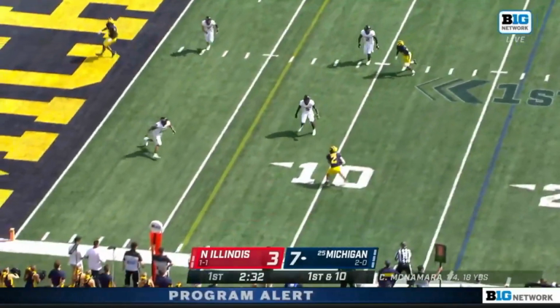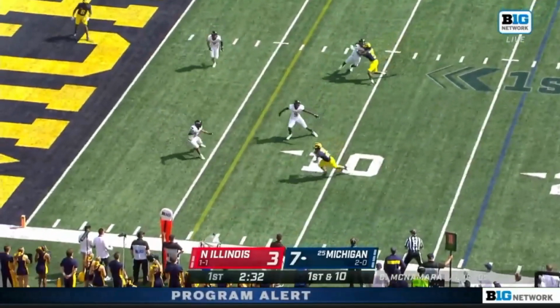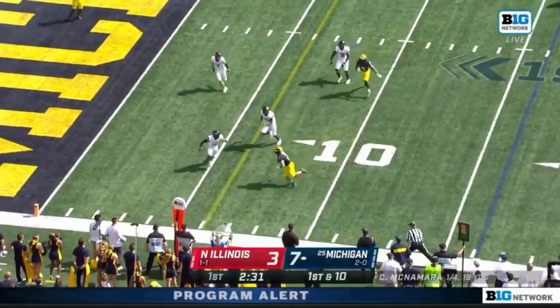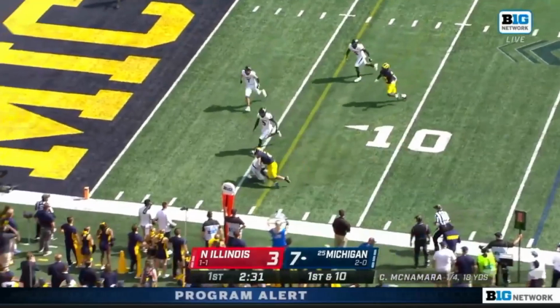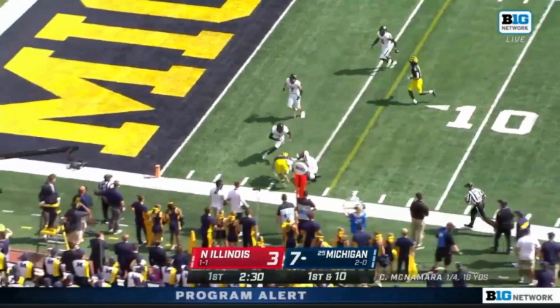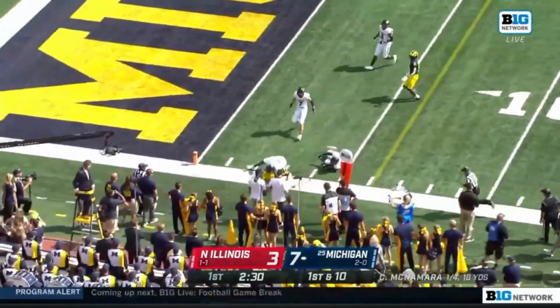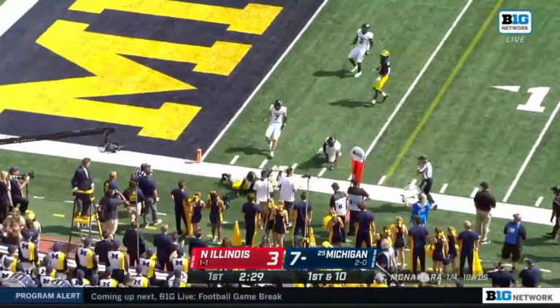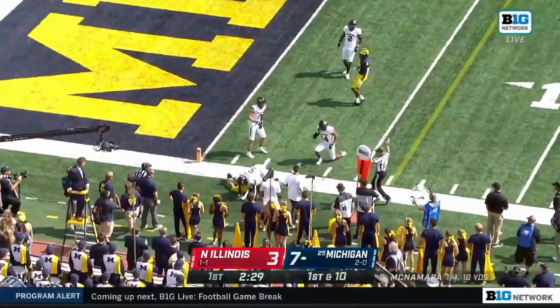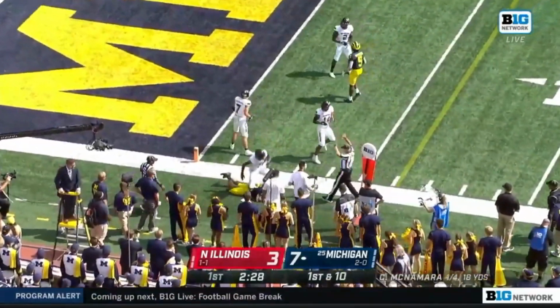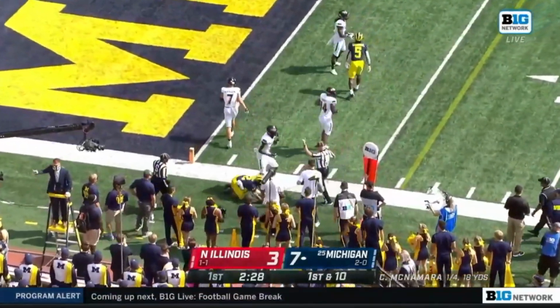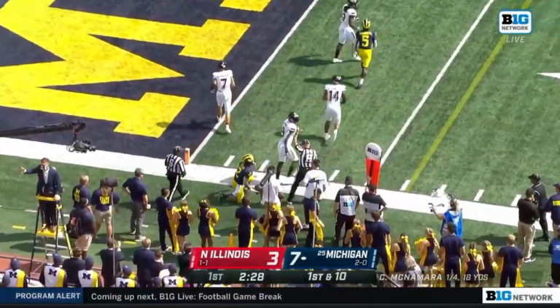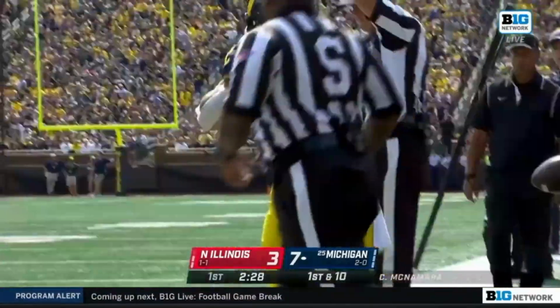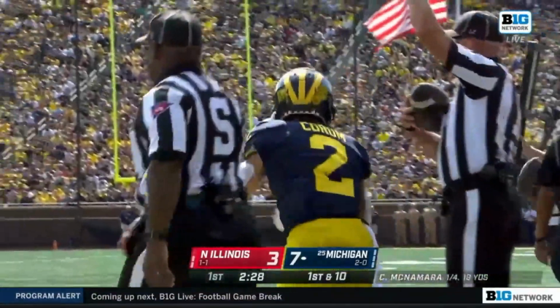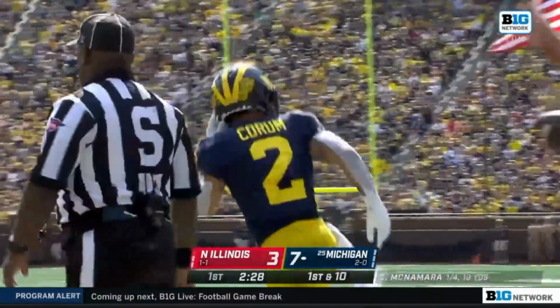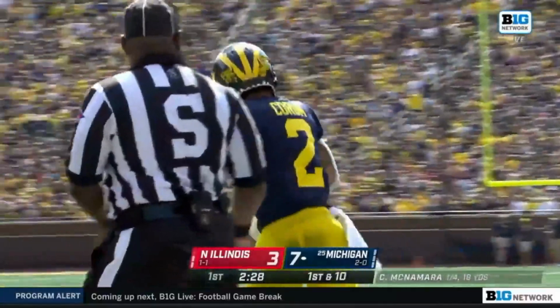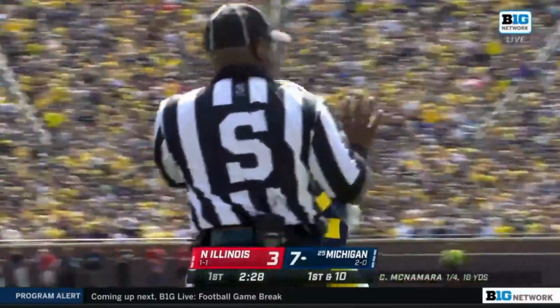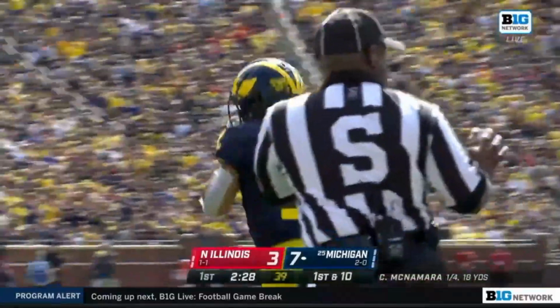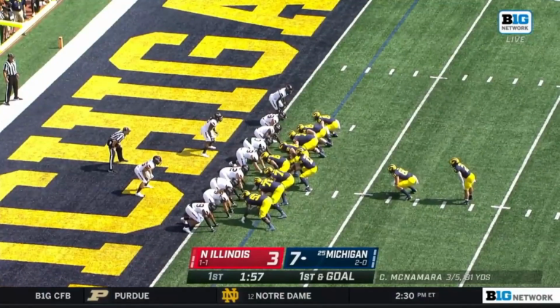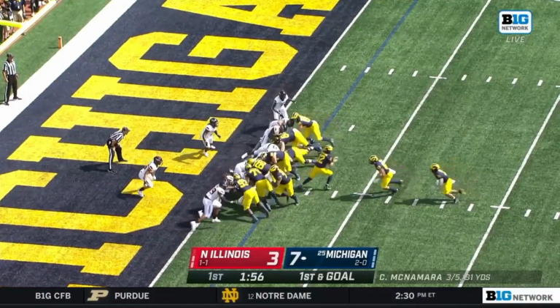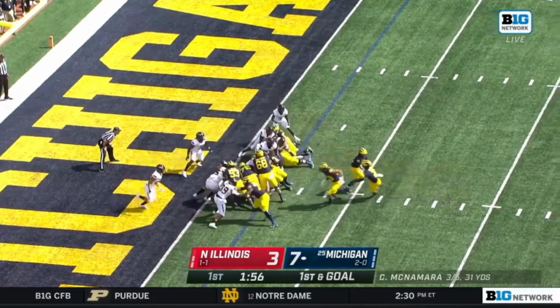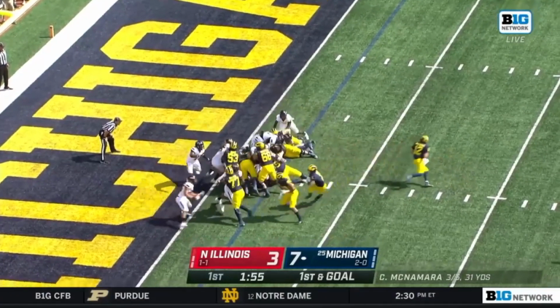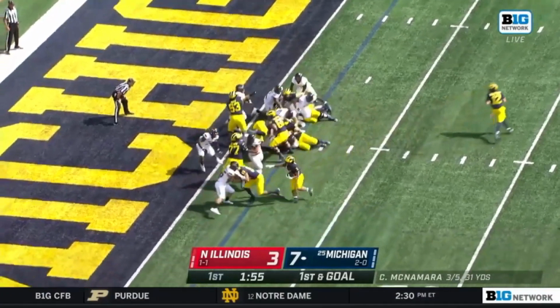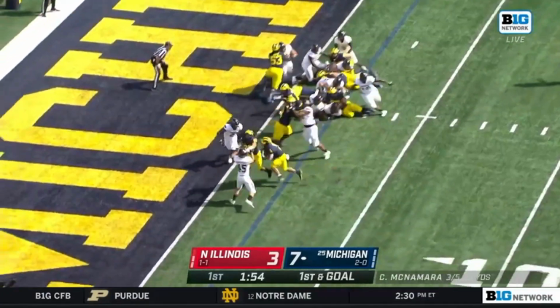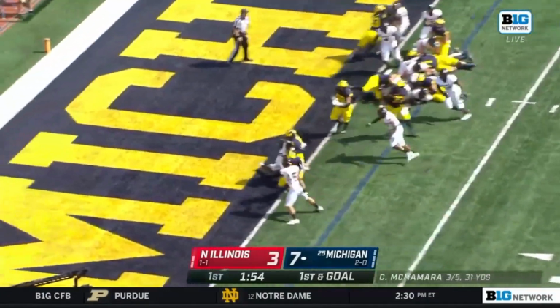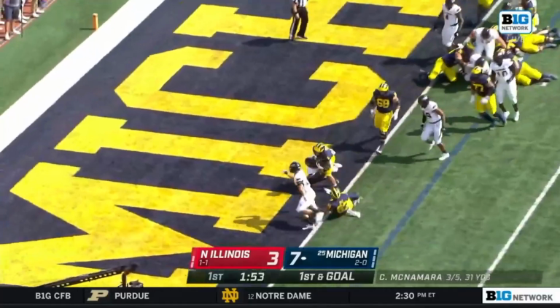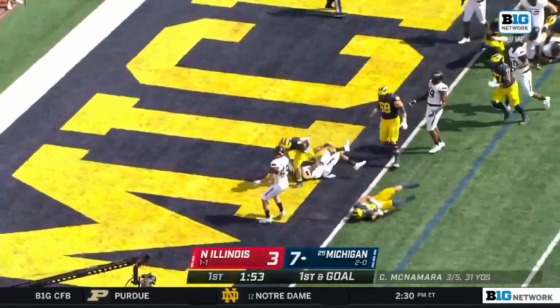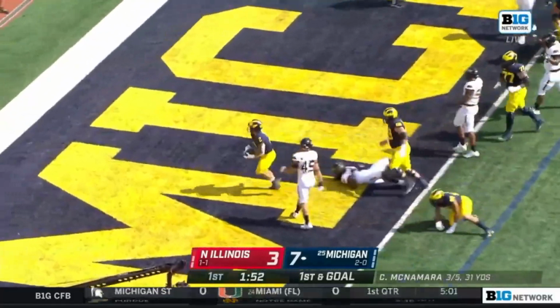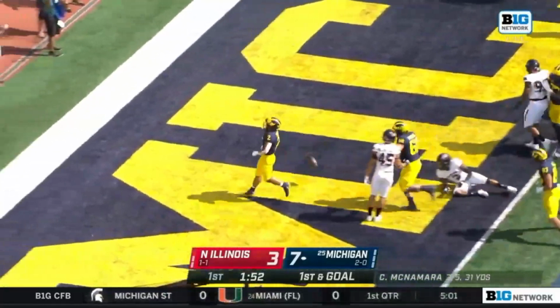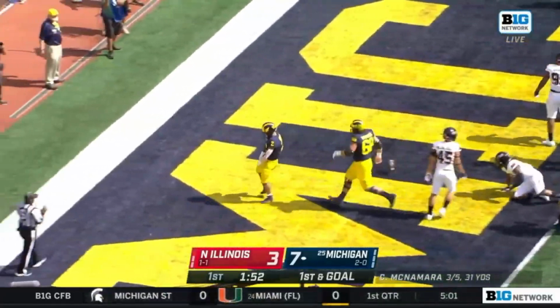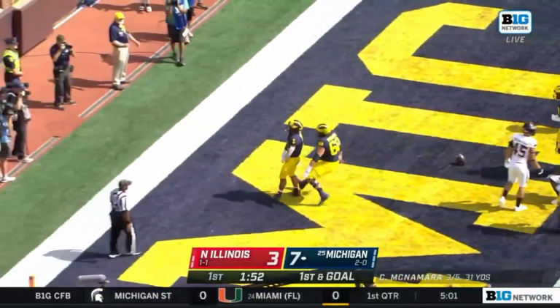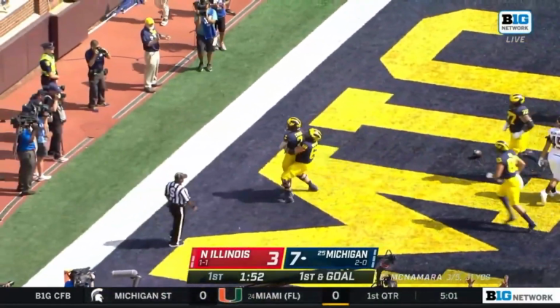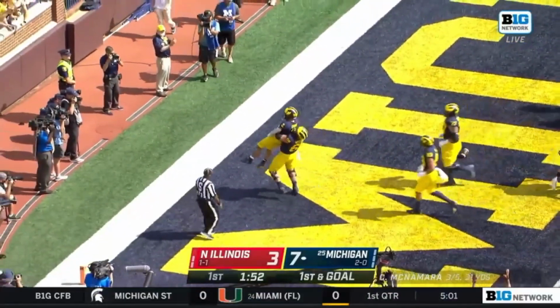McNamara getting it out wide as they split Coram to the left. Coram takes it inside the five-yard line. Coram powers through and gets right into the end zone for another Michigan rushing touchdown.